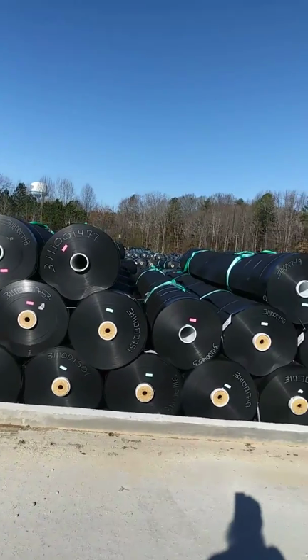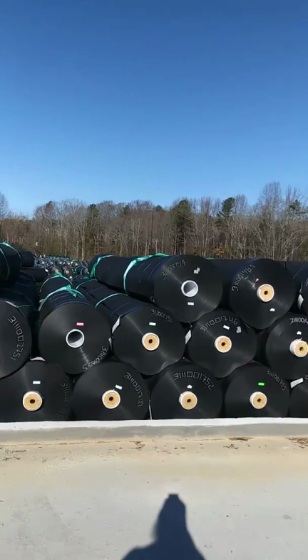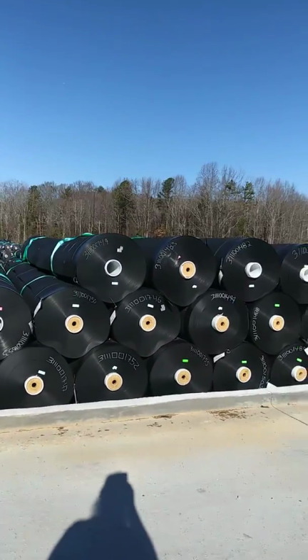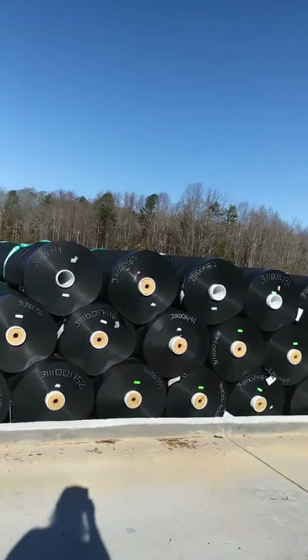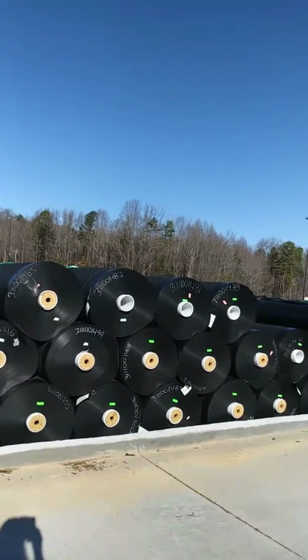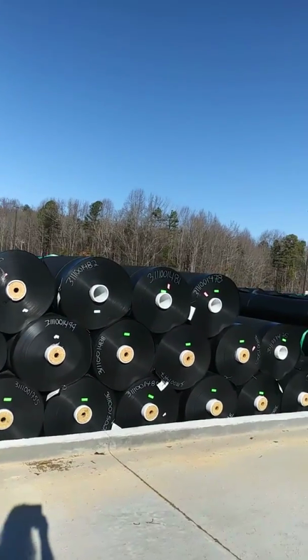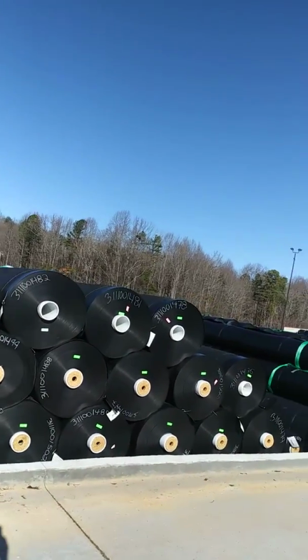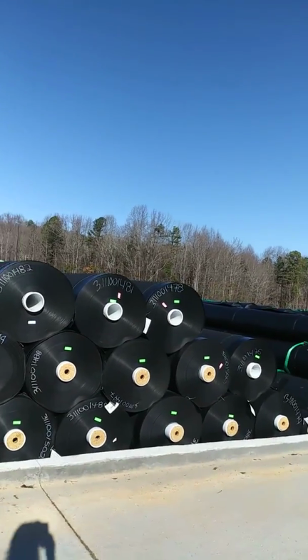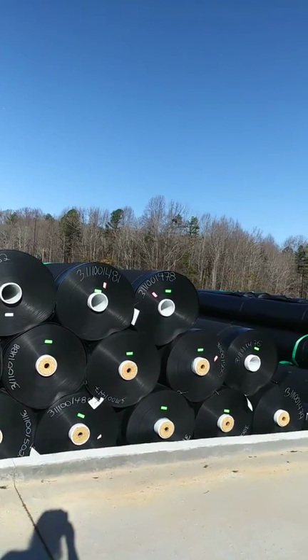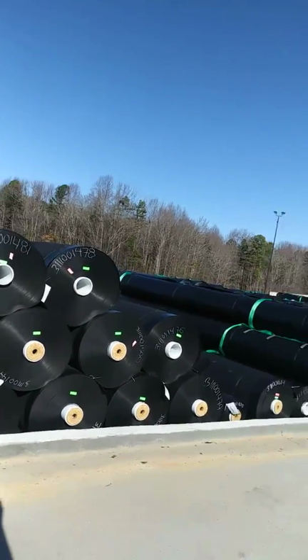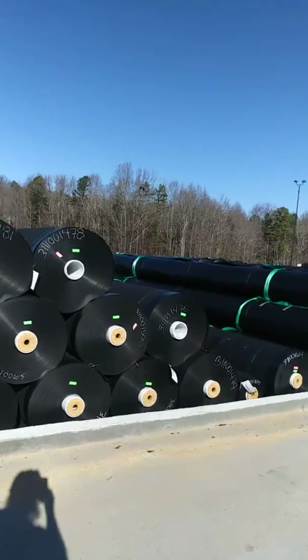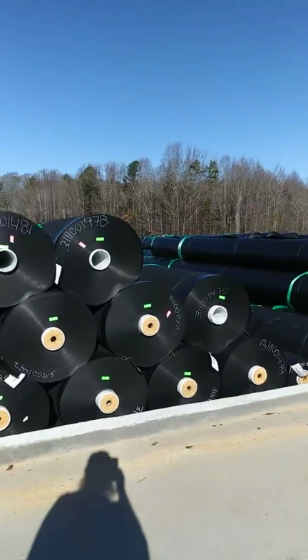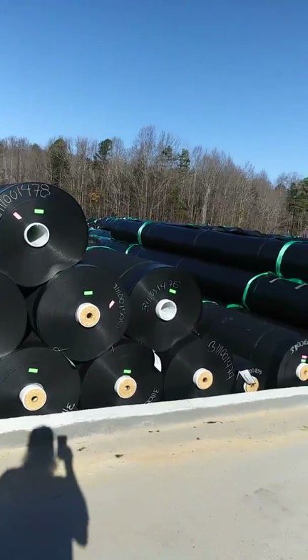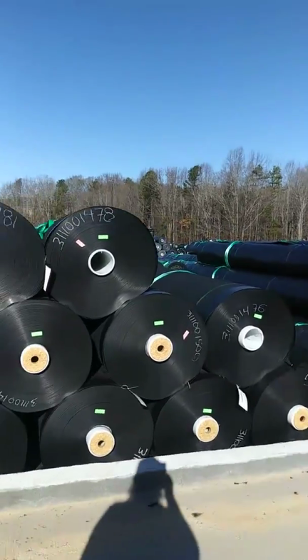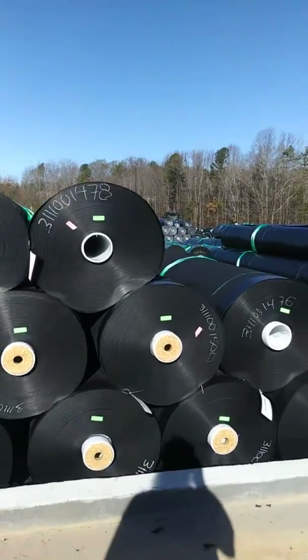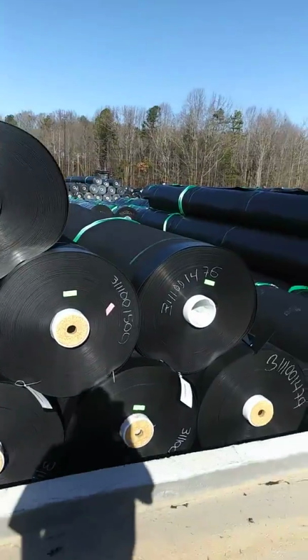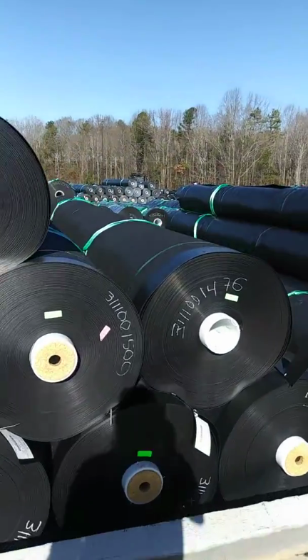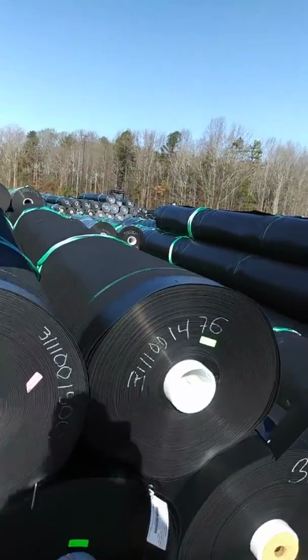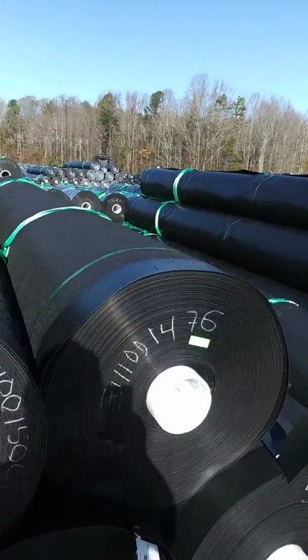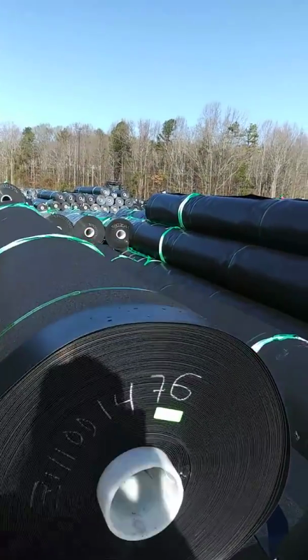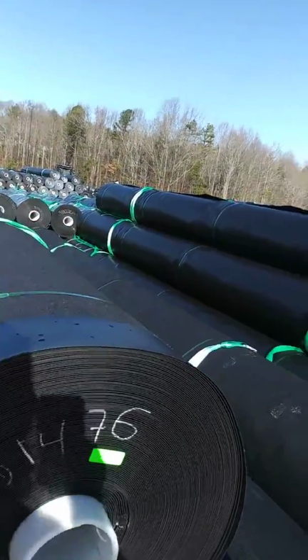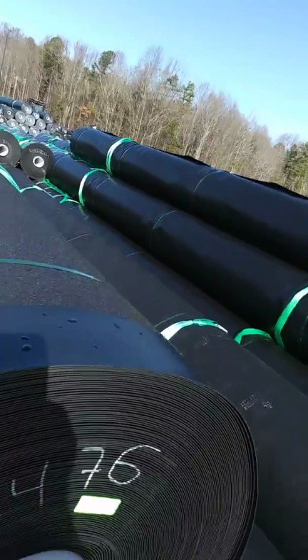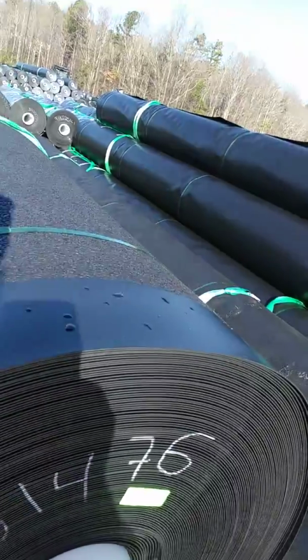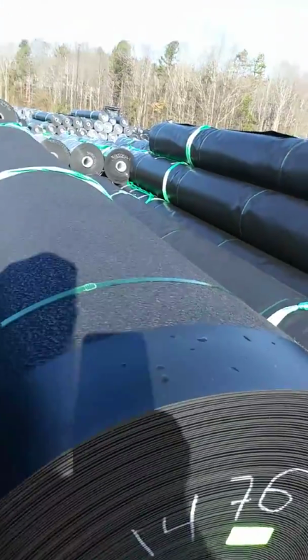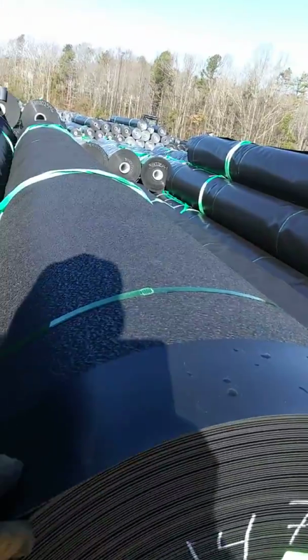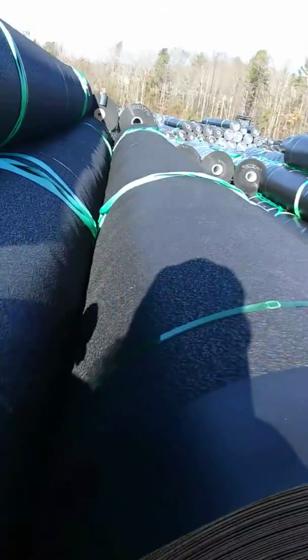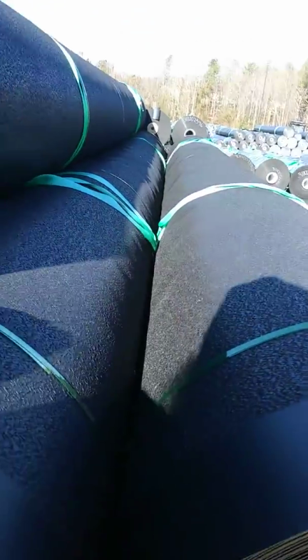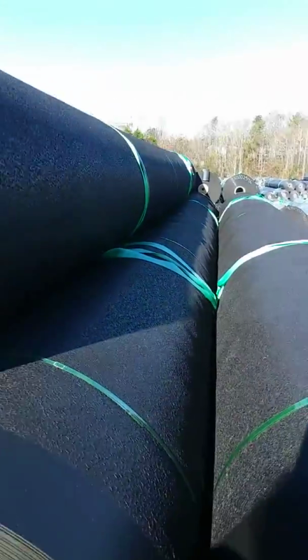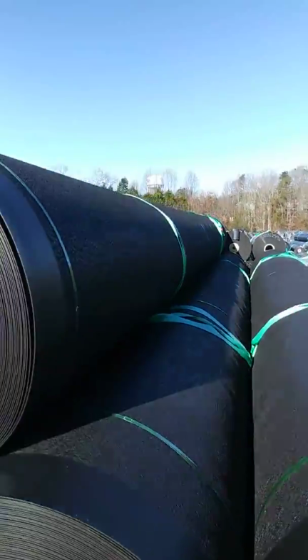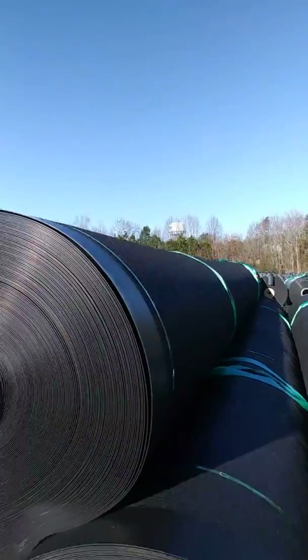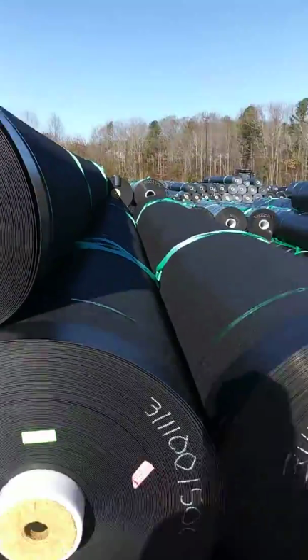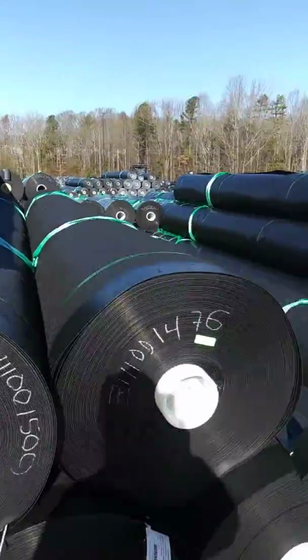It's almost like you have to load it like a little carpet. It's rolled up like a carpet roll. It's got a plastic rubber liner. I don't know what they use this for, but pretty interesting stuff.